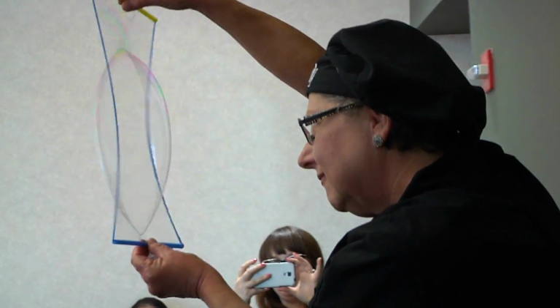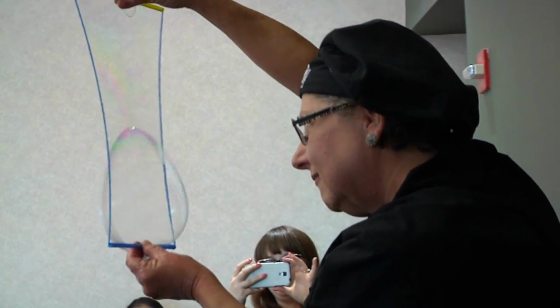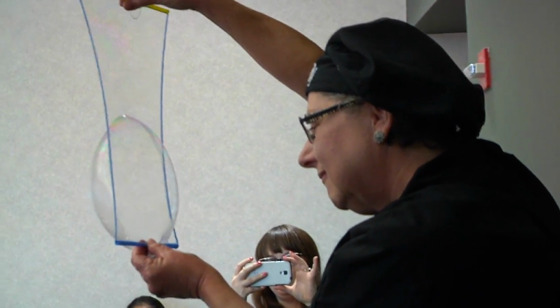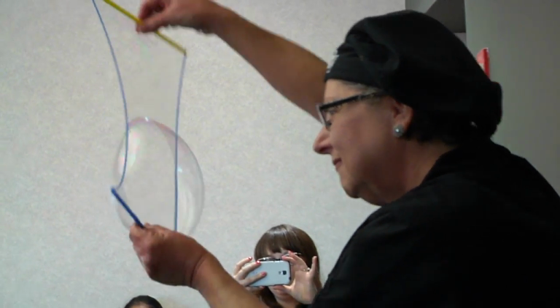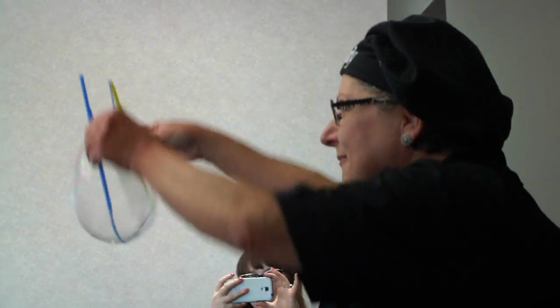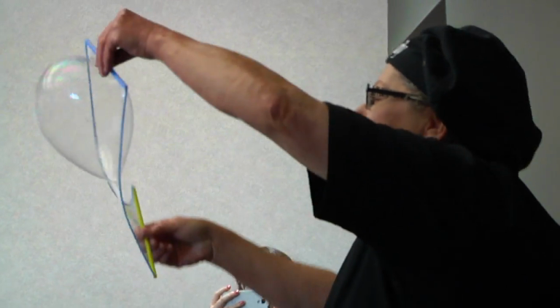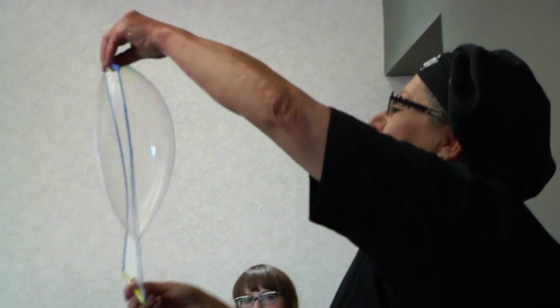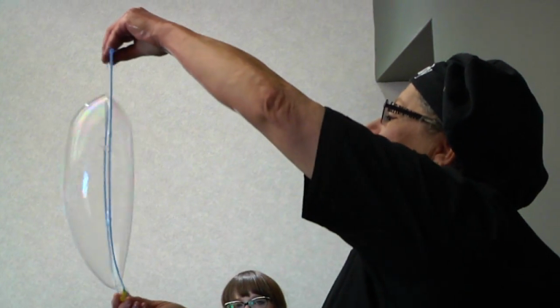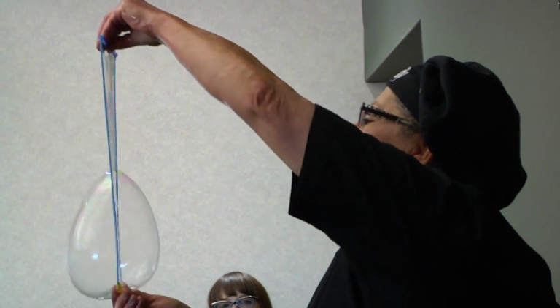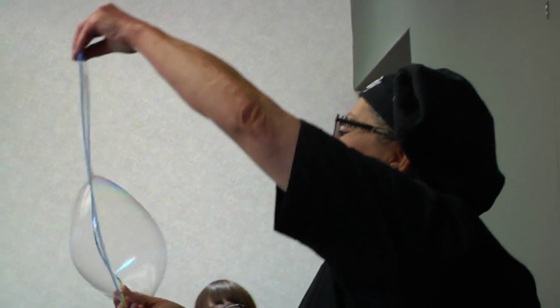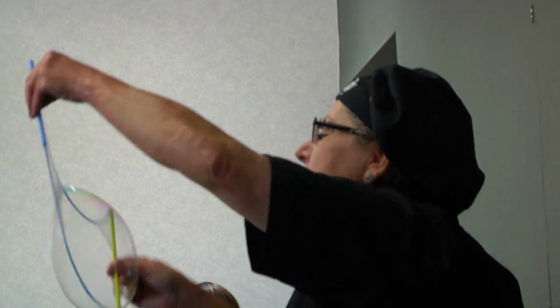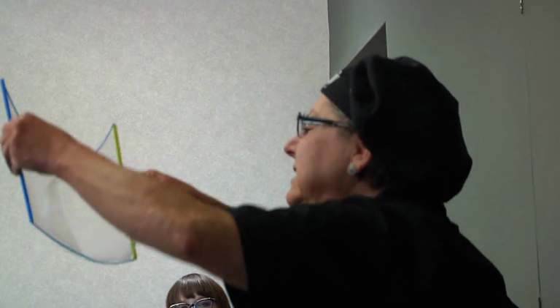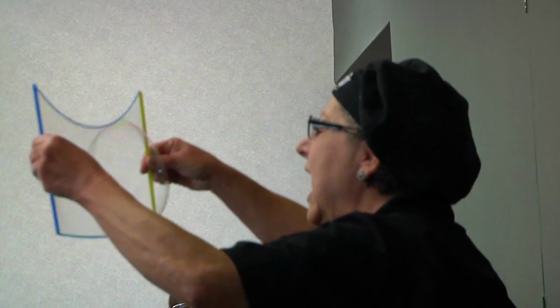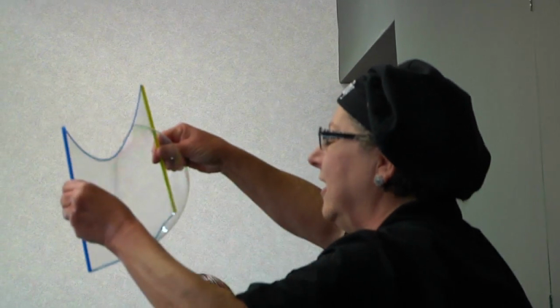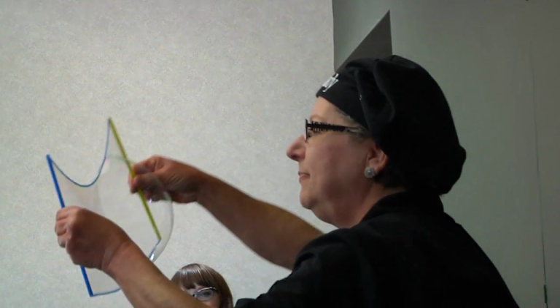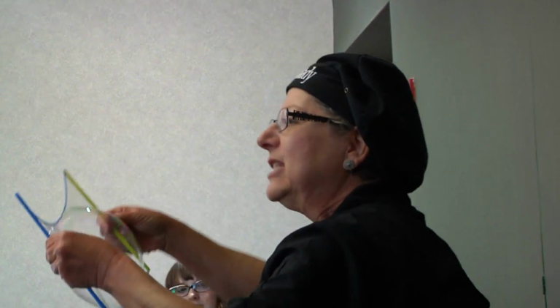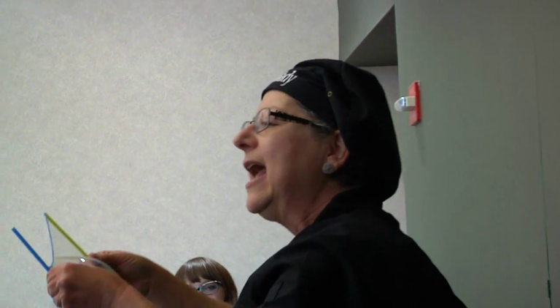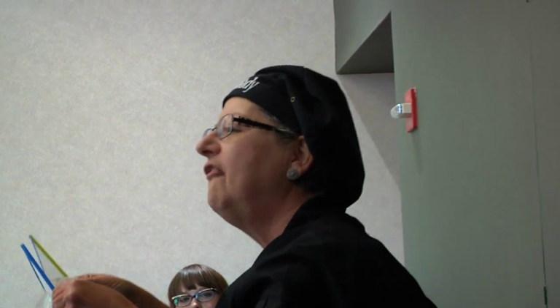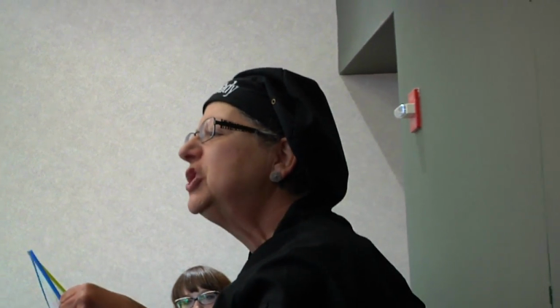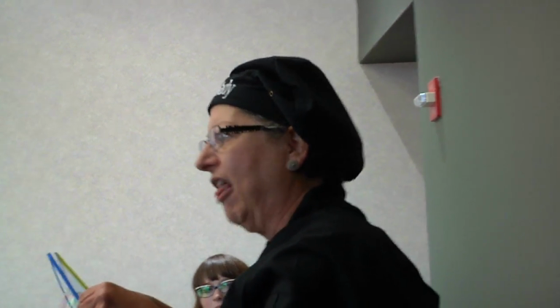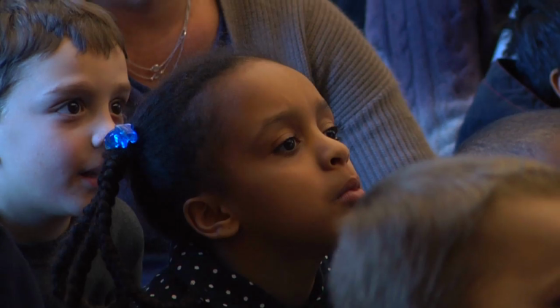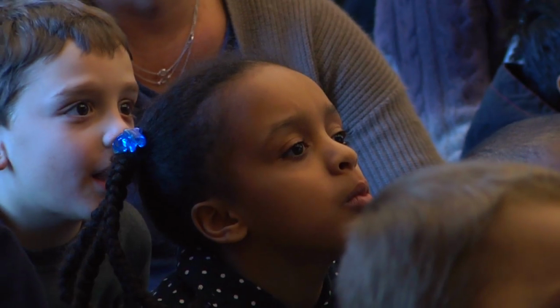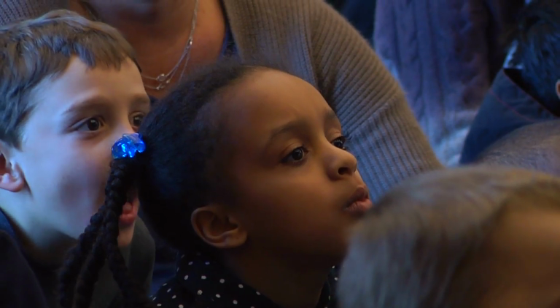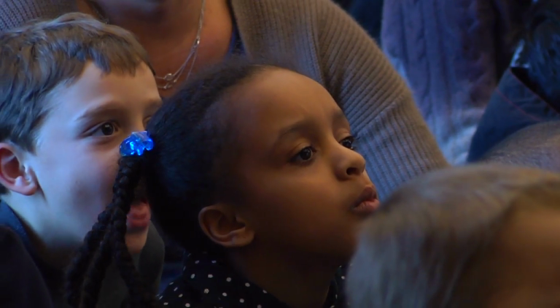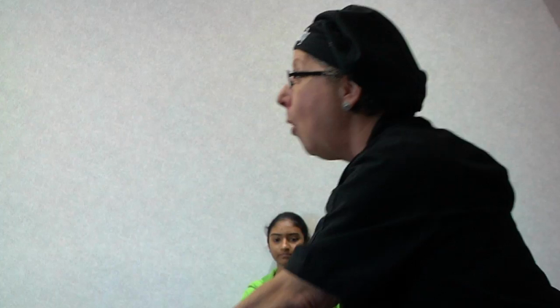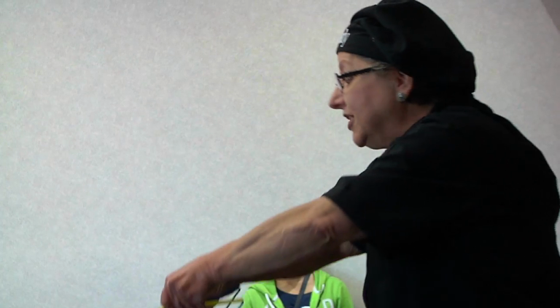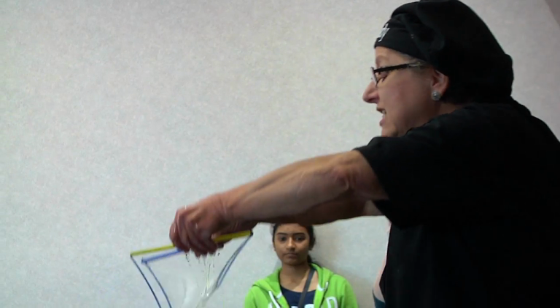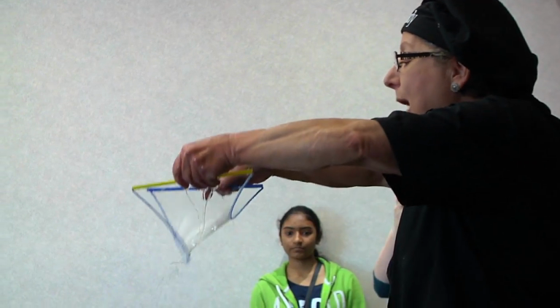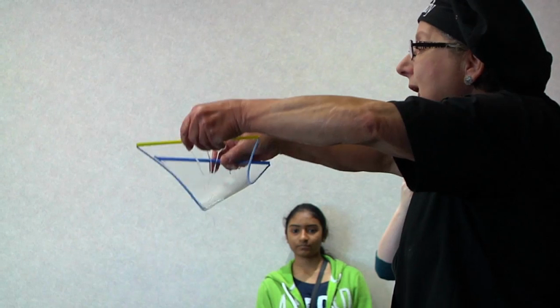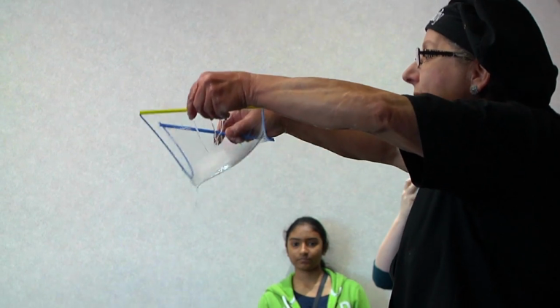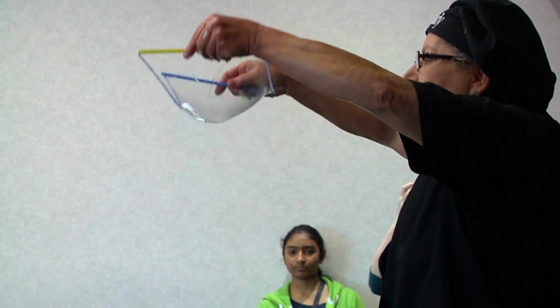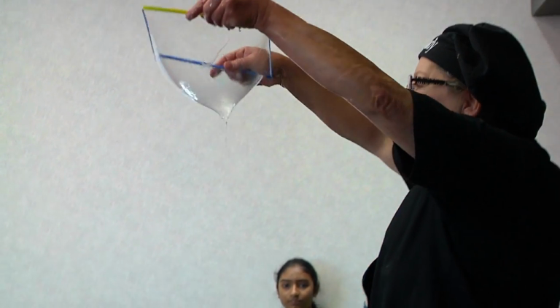So I've been the bubble lady for about 20 years. I moved to Texas seven years ago and travel all over the state making bubbles and sharing it. It's just really awesome.